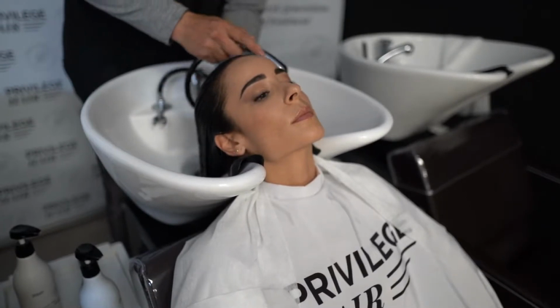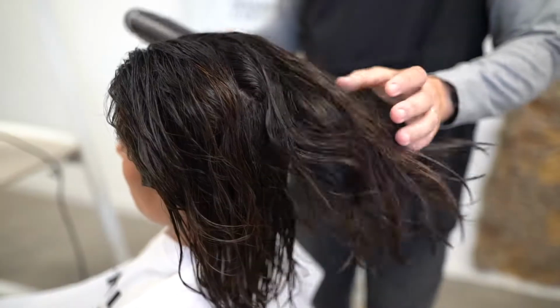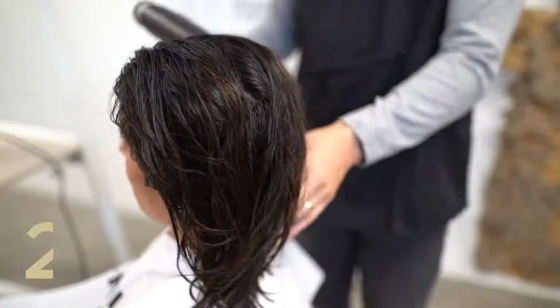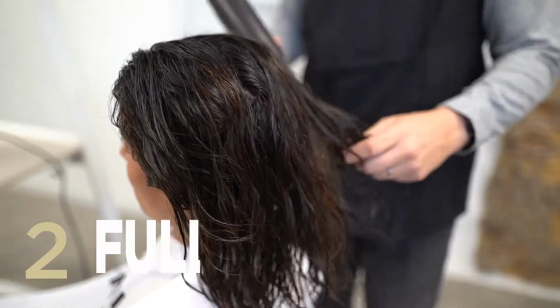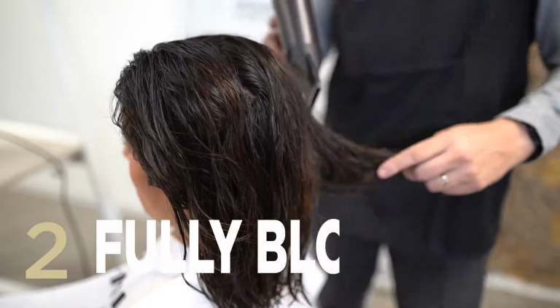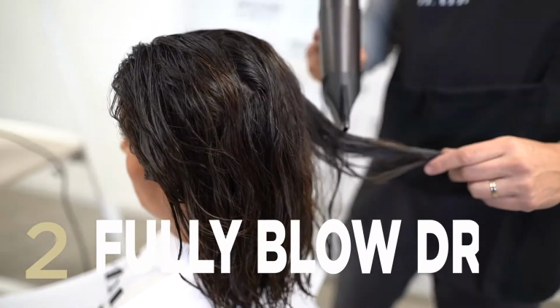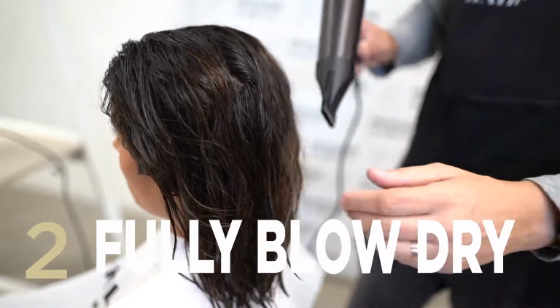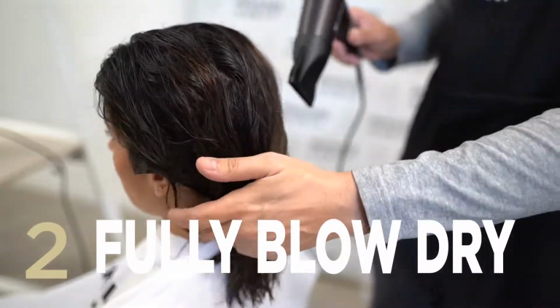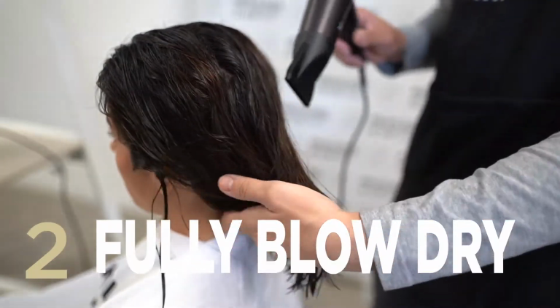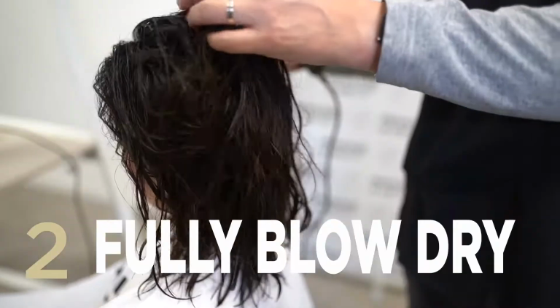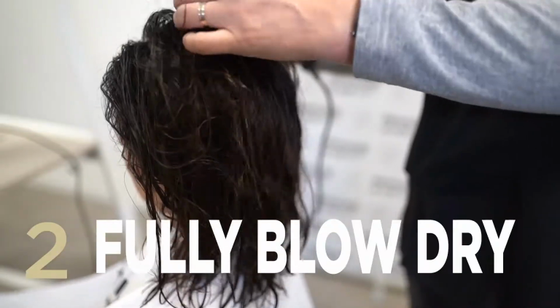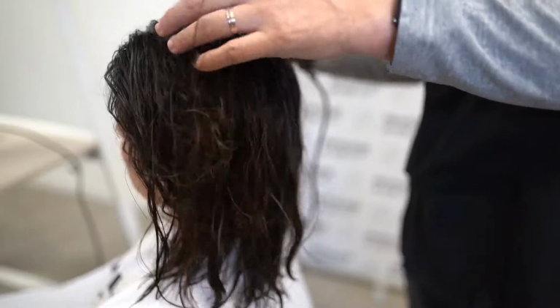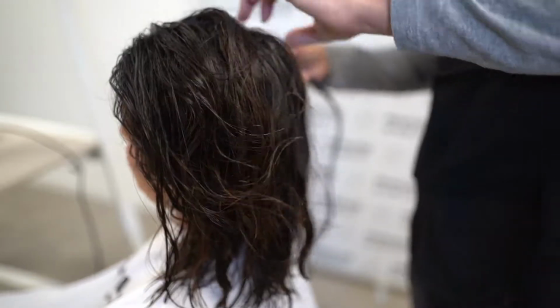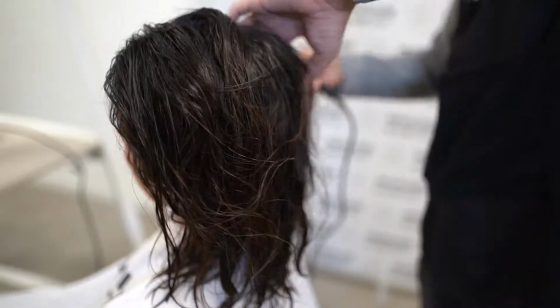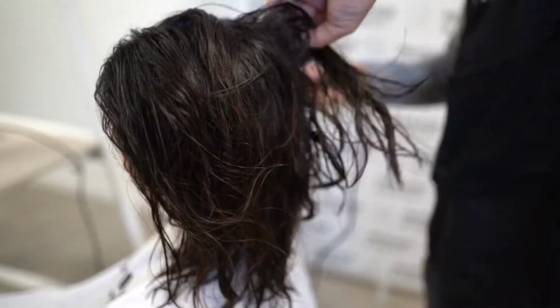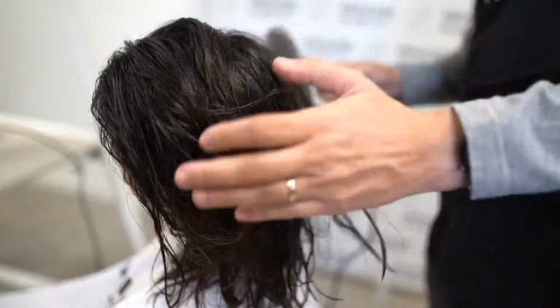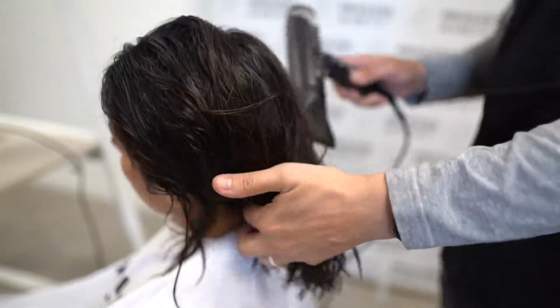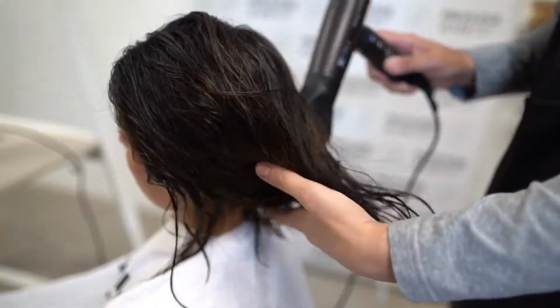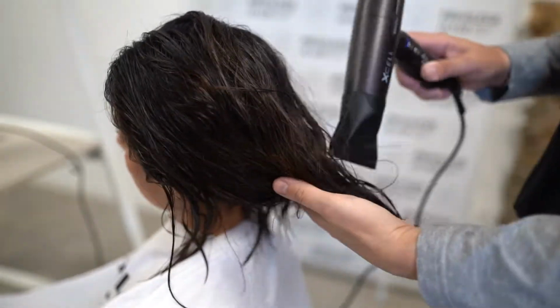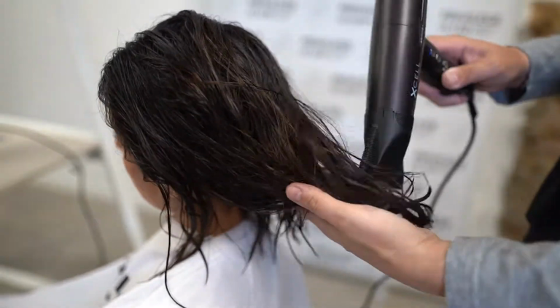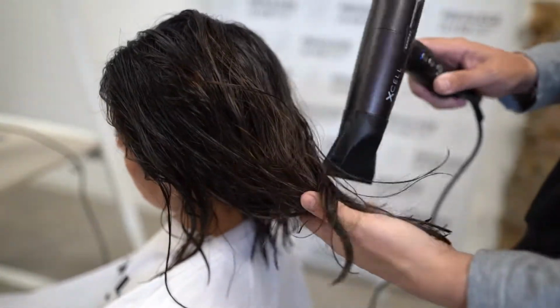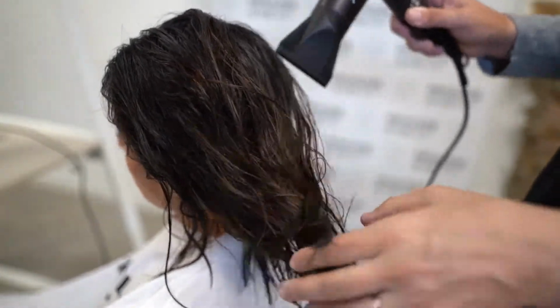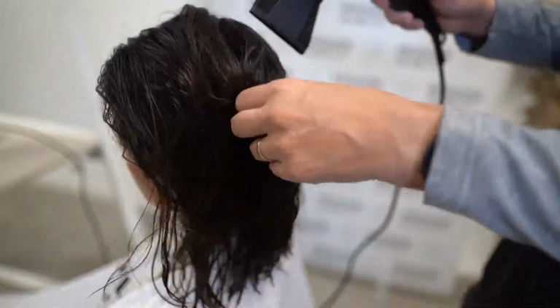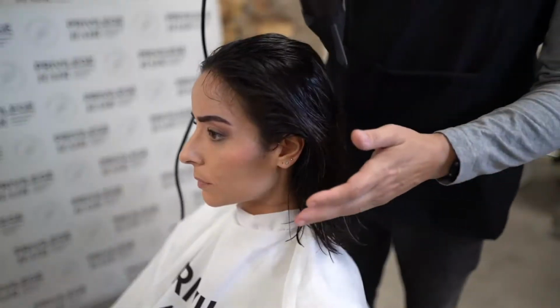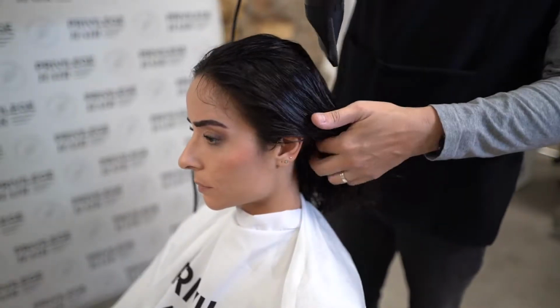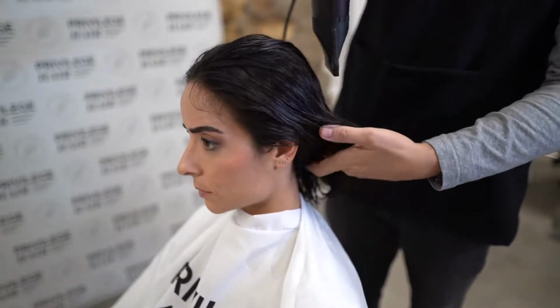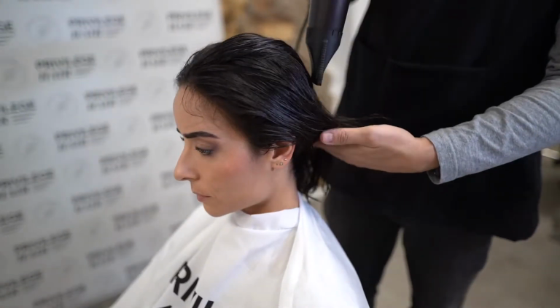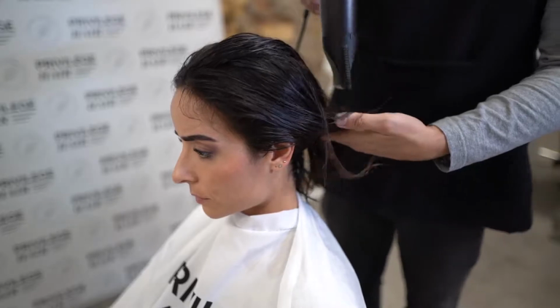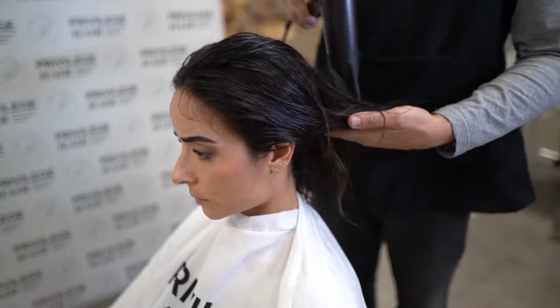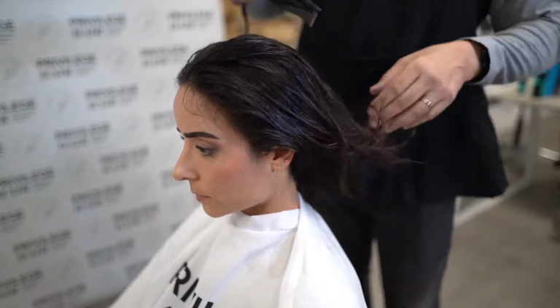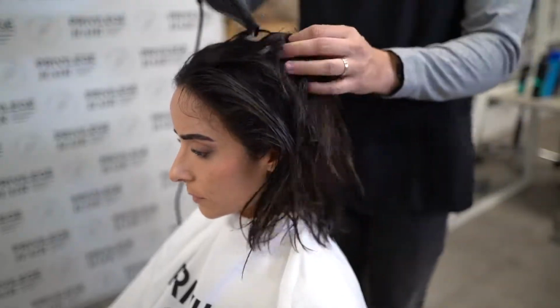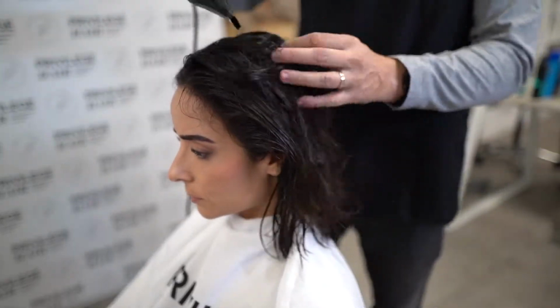Next, blow dry until the hair is 100% dry. Ensure the hair is evenly dry so that the moisture doesn't accumulate at the ends.